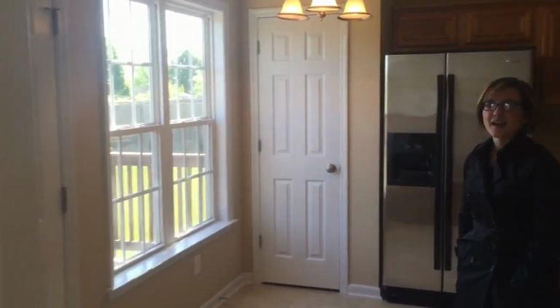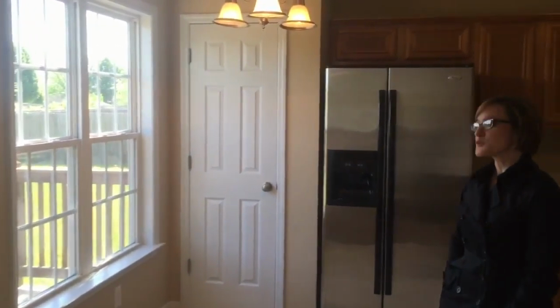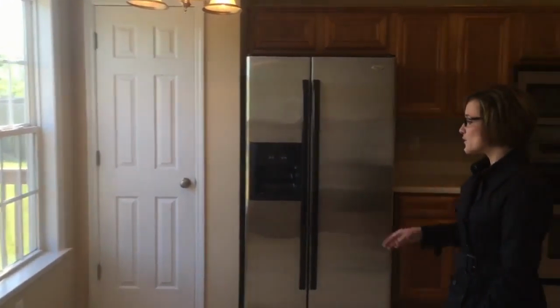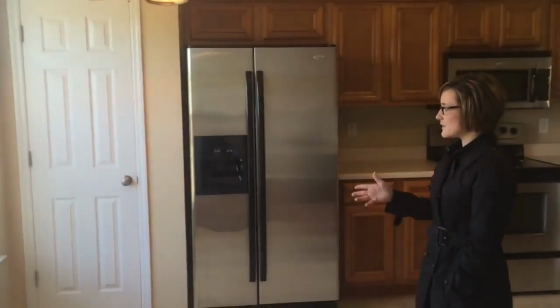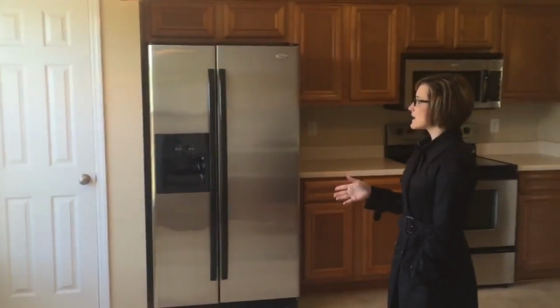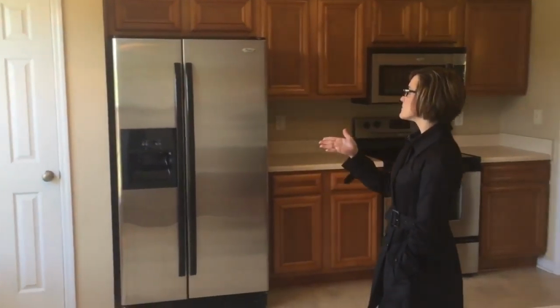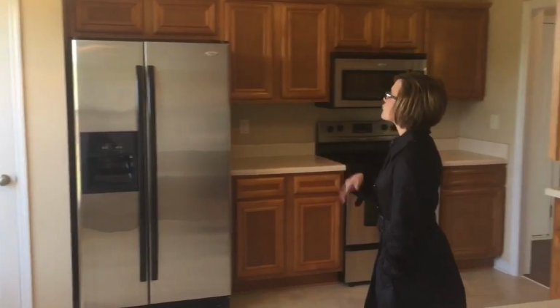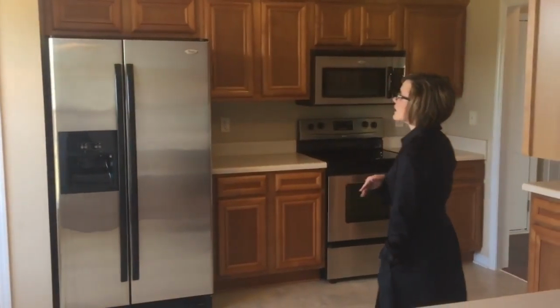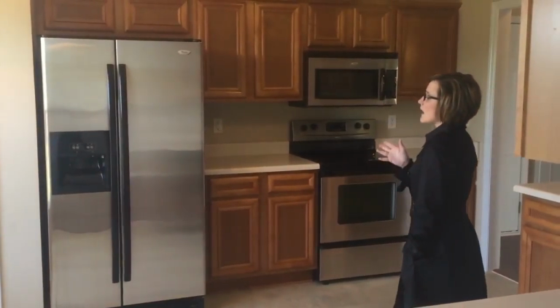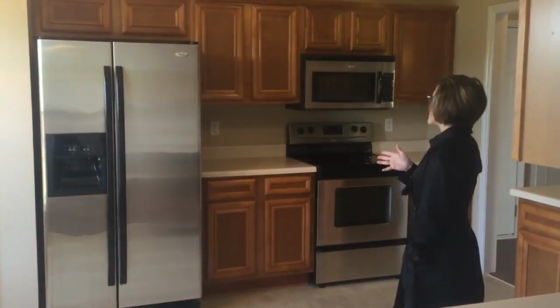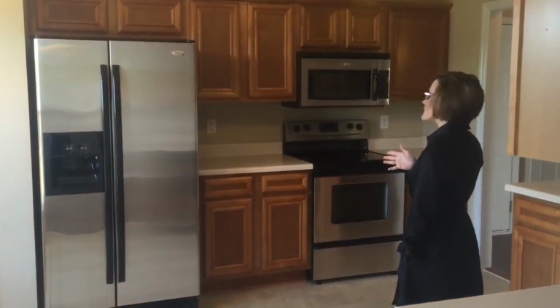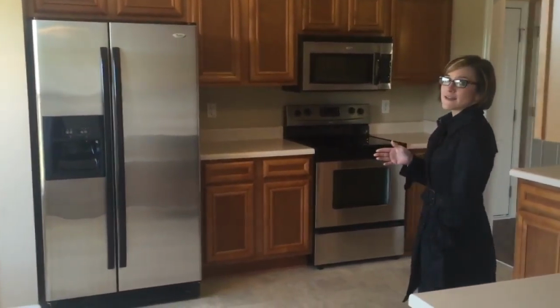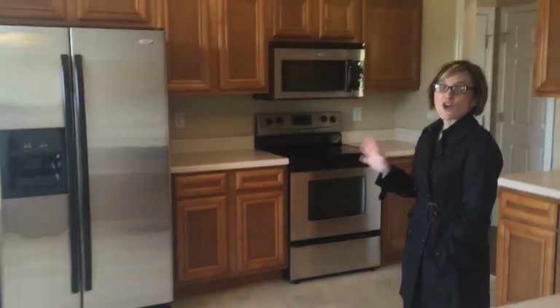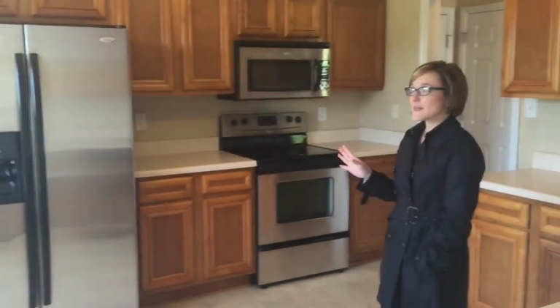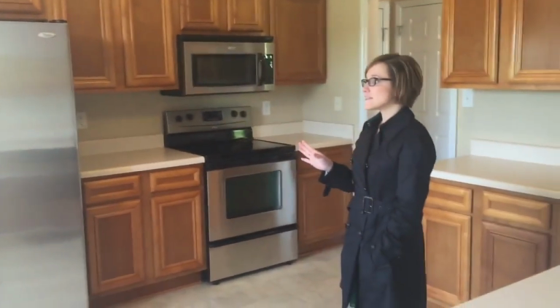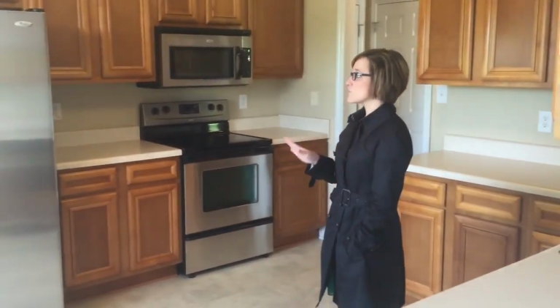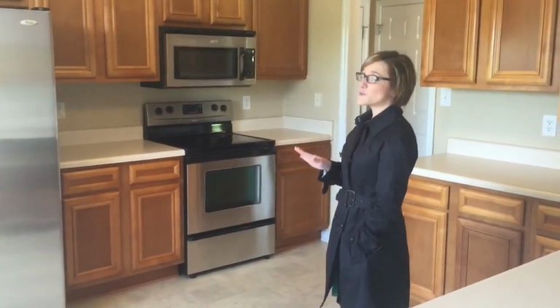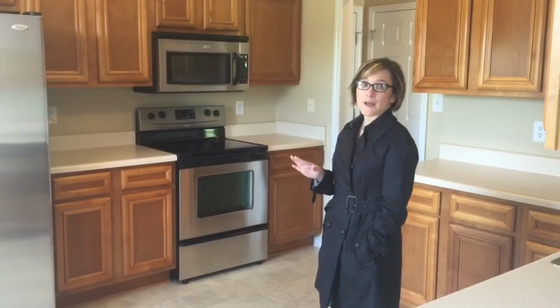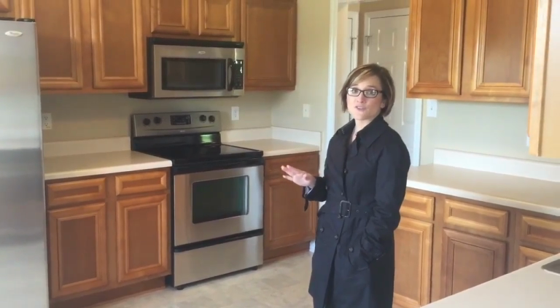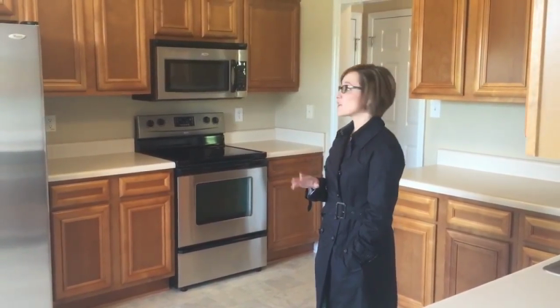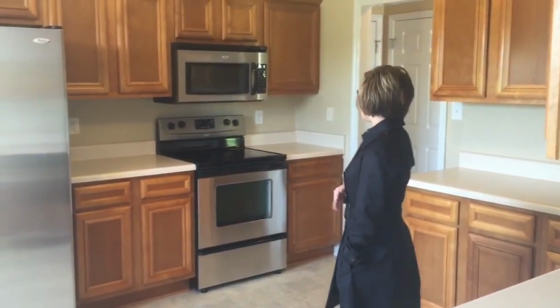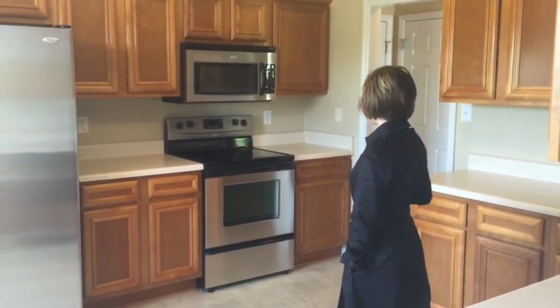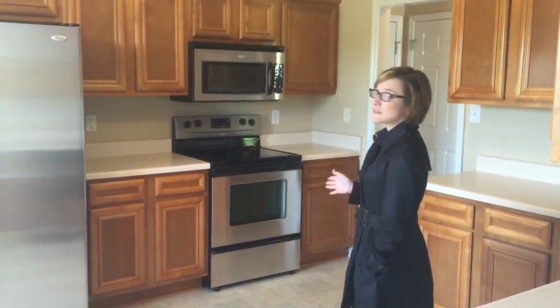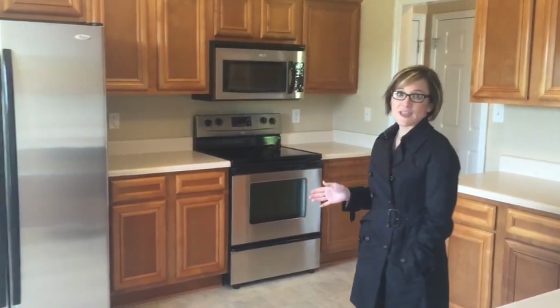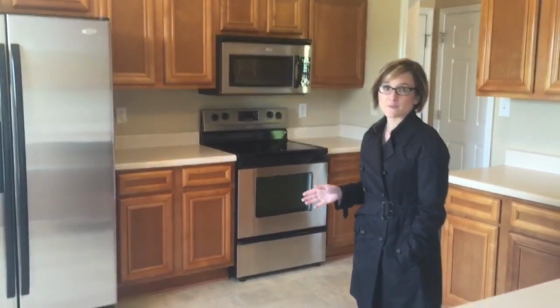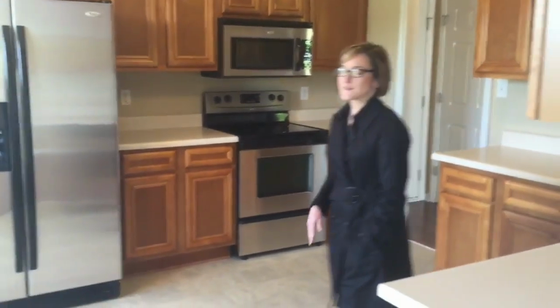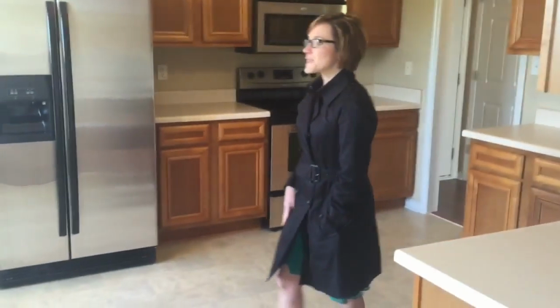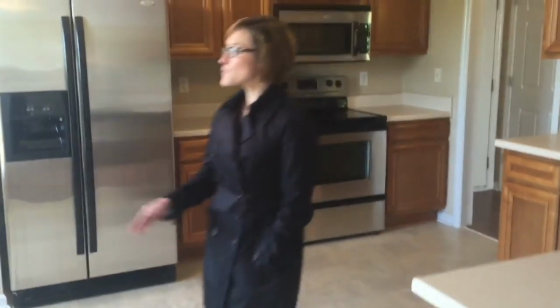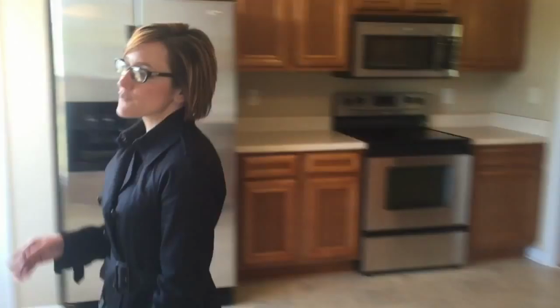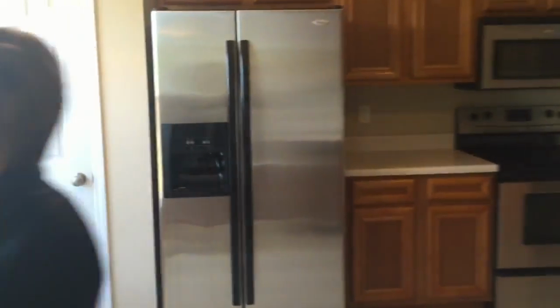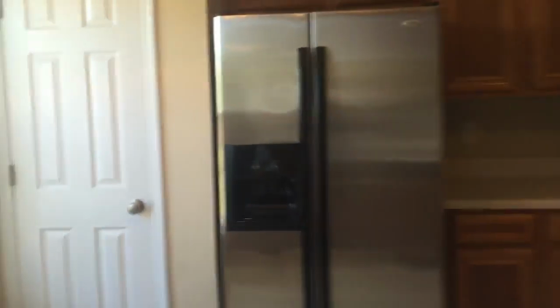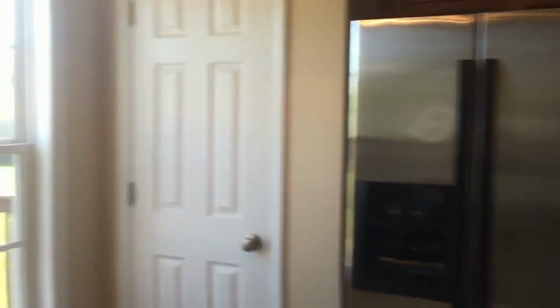Through here you have an eat-in kitchen with a pantry and stainless steel appliances. All the appliances stay, so you don't have to worry about buying a refrigerator. And as you can tell, you've got plenty of cabinet space.